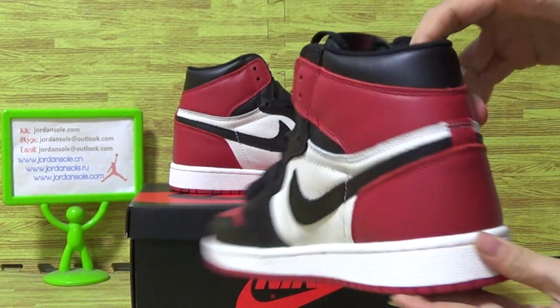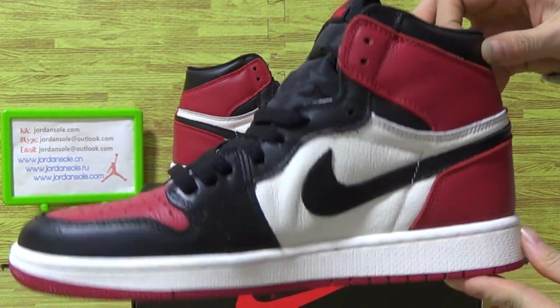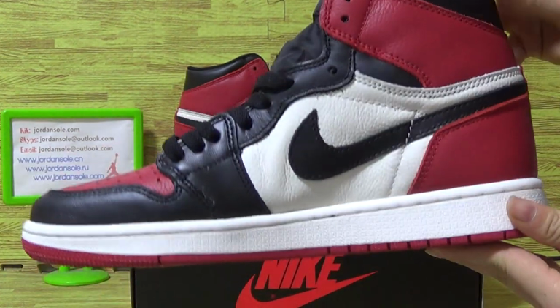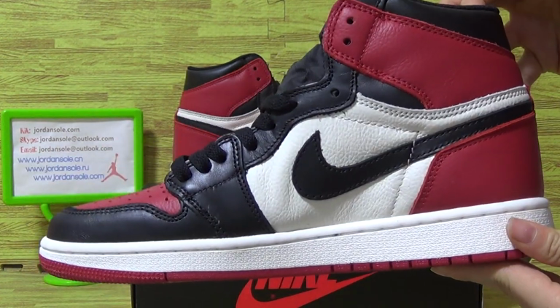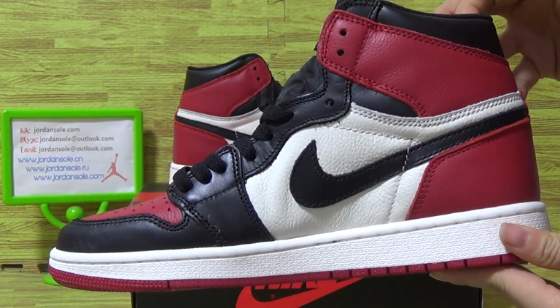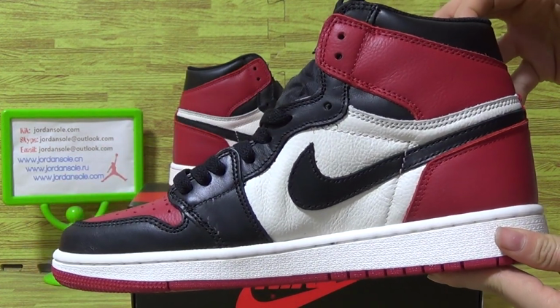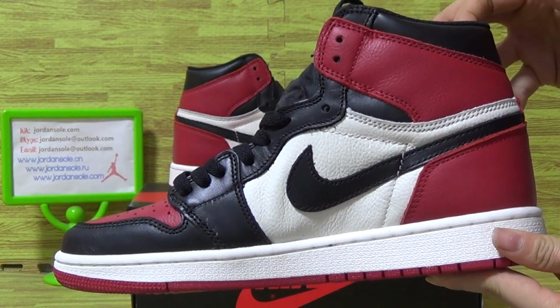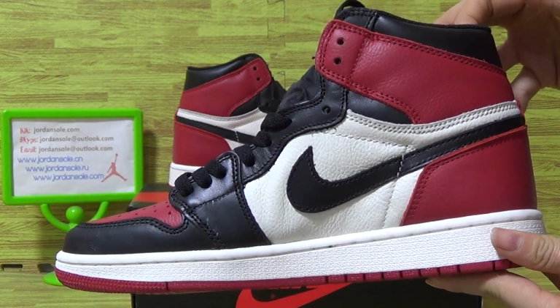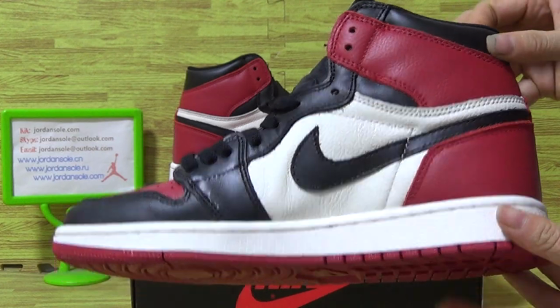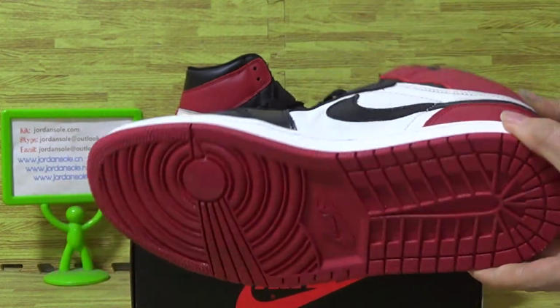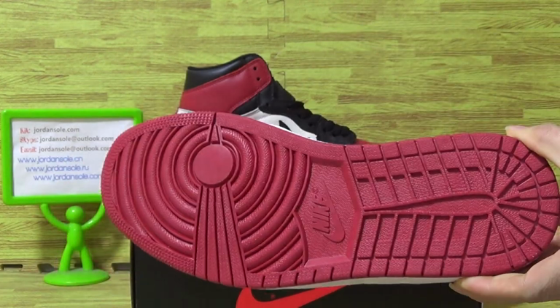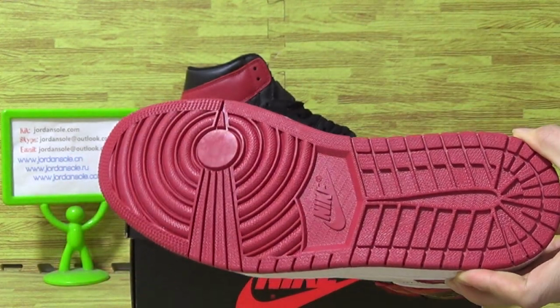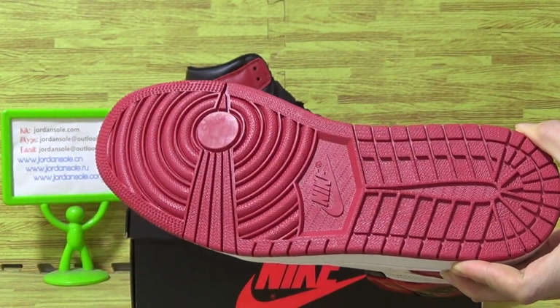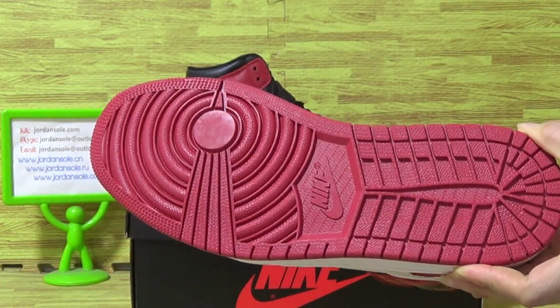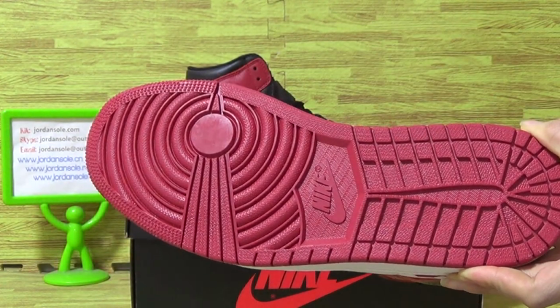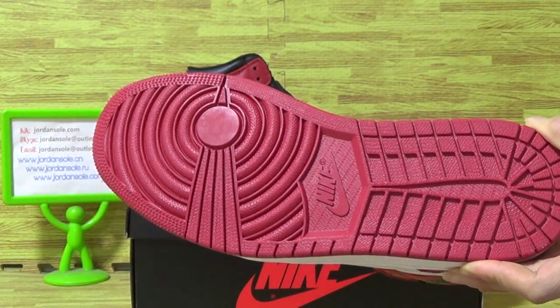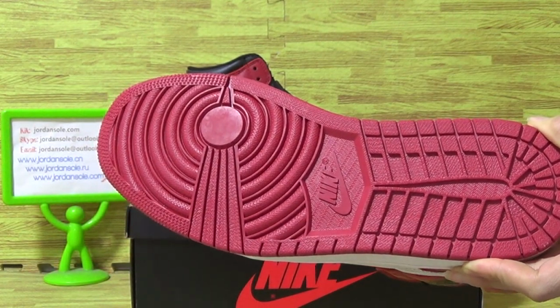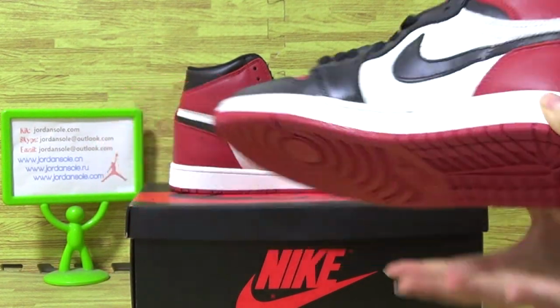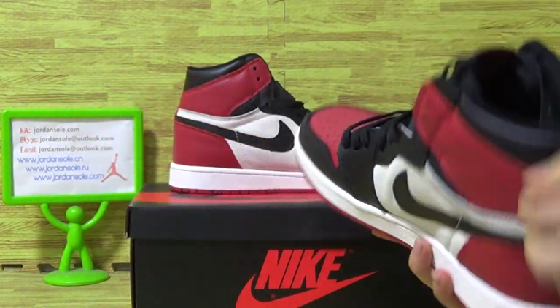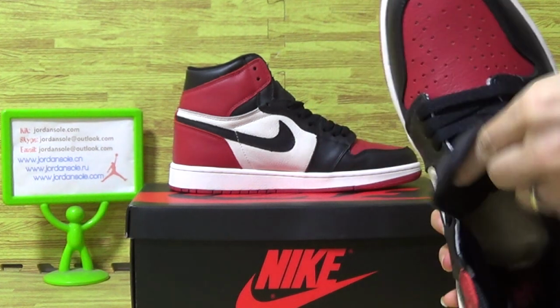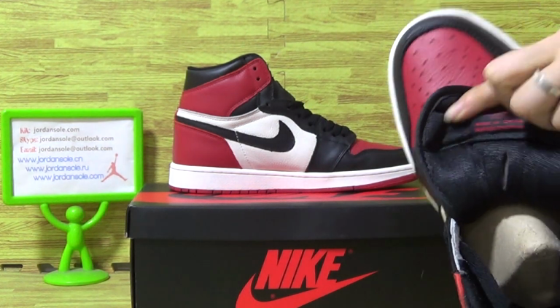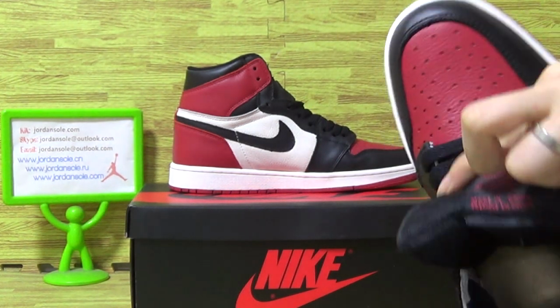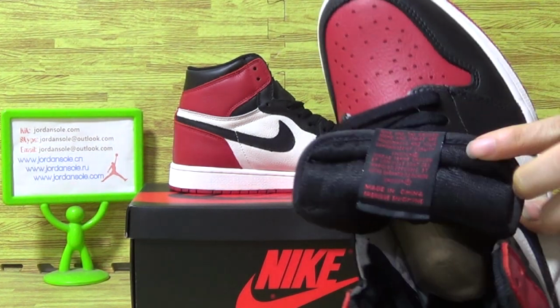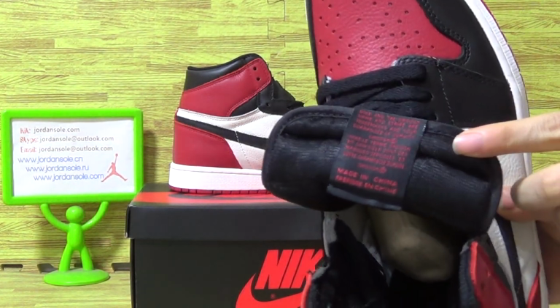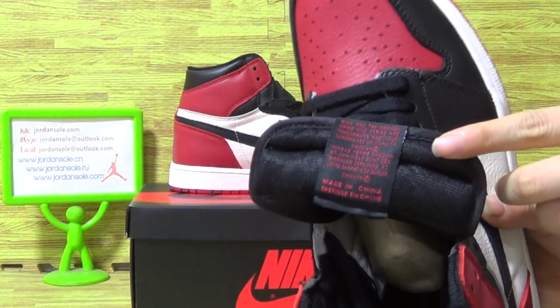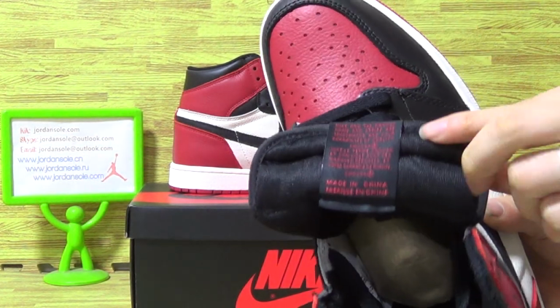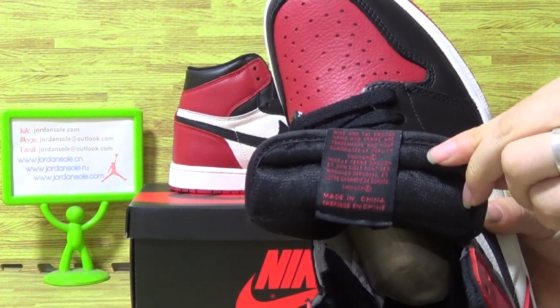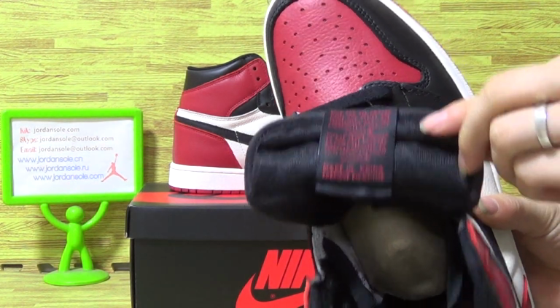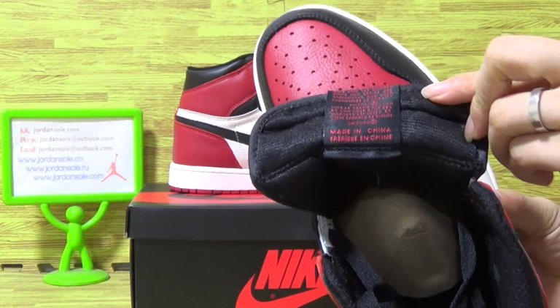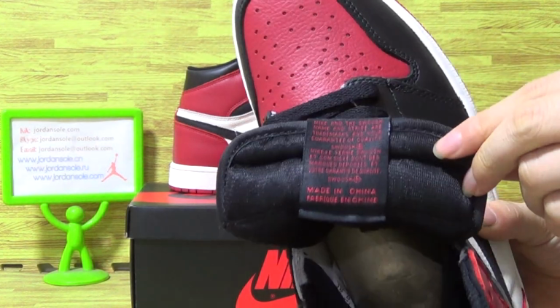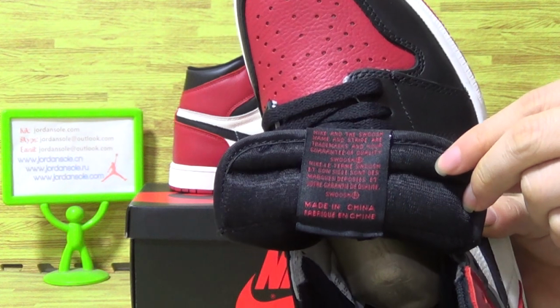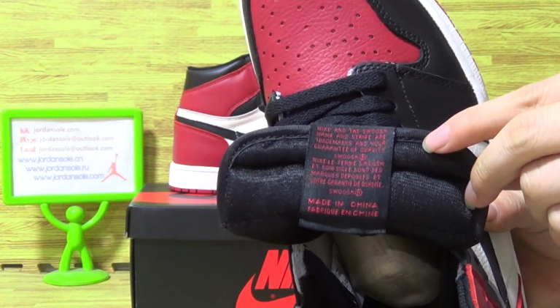The premium layer materials, and the shoes also red. On the tongue, you can see some text on the inner tongue.